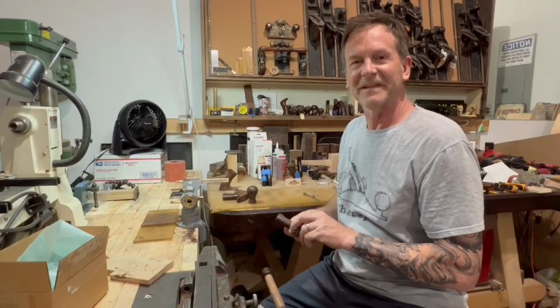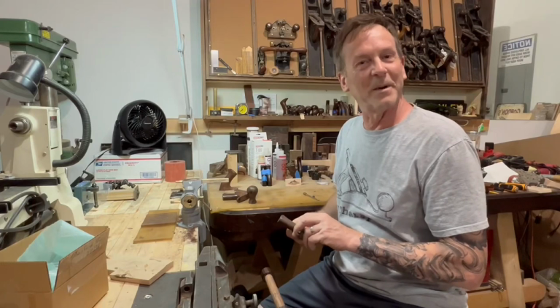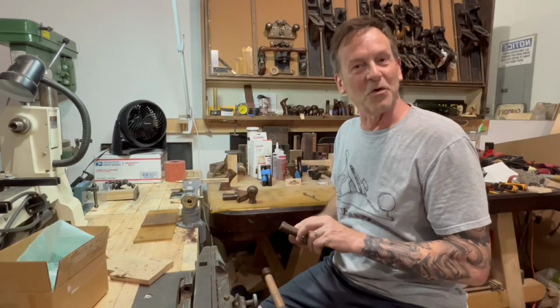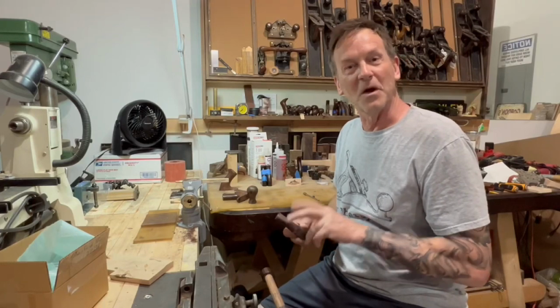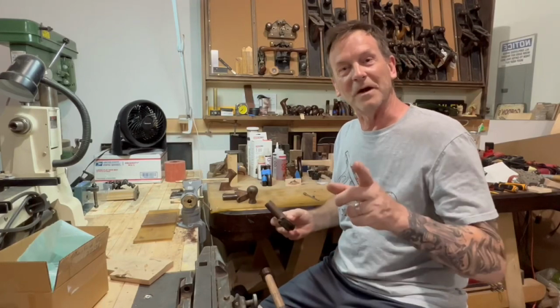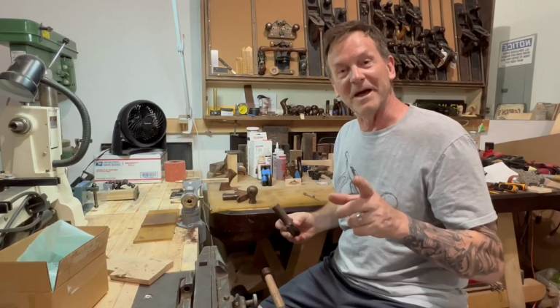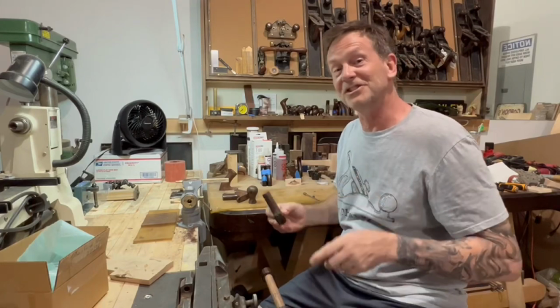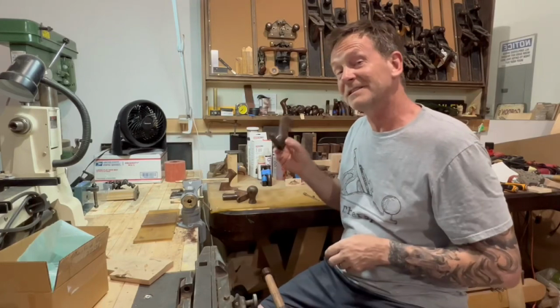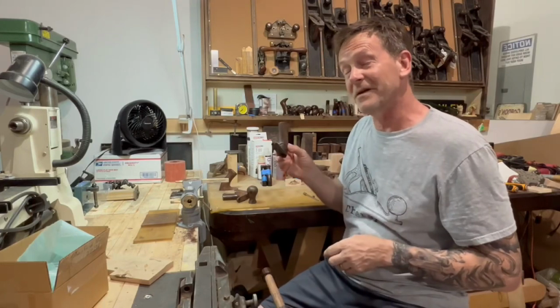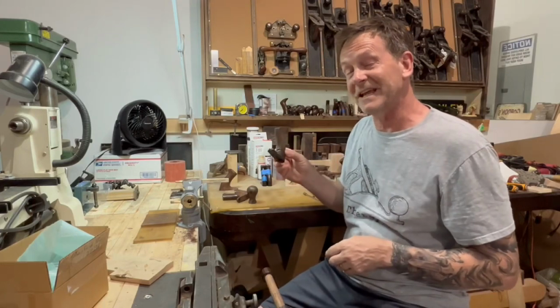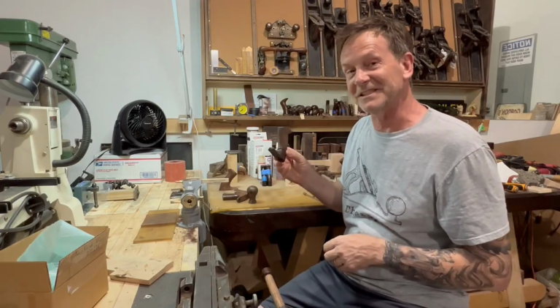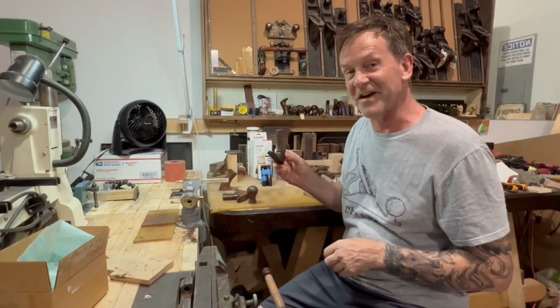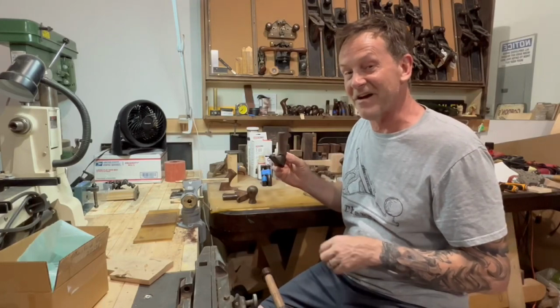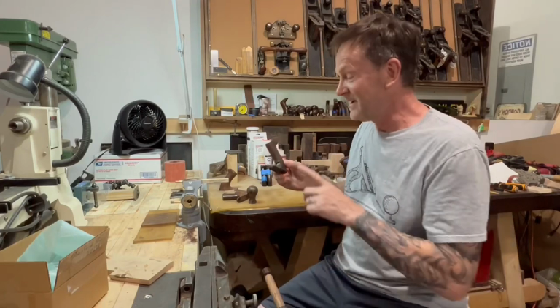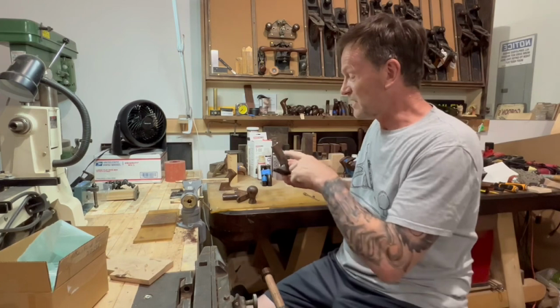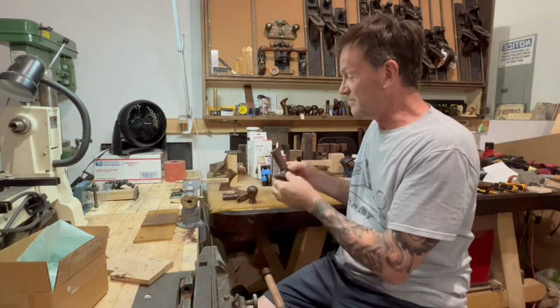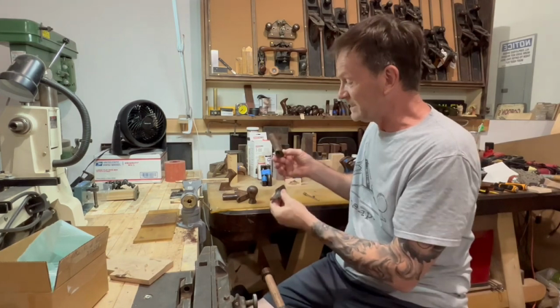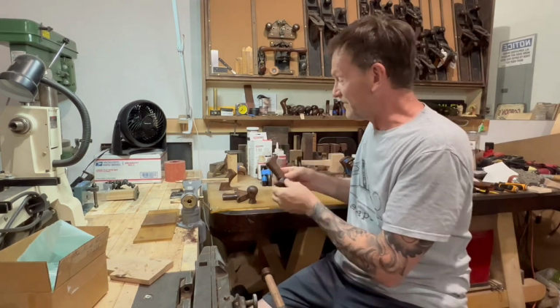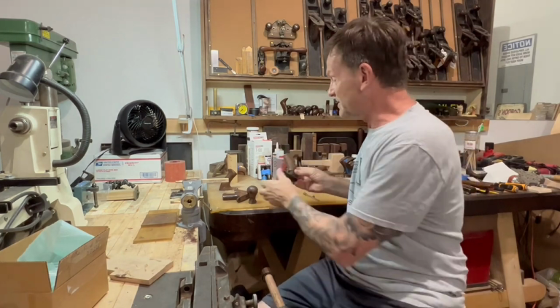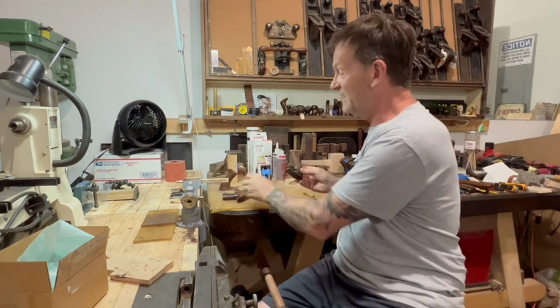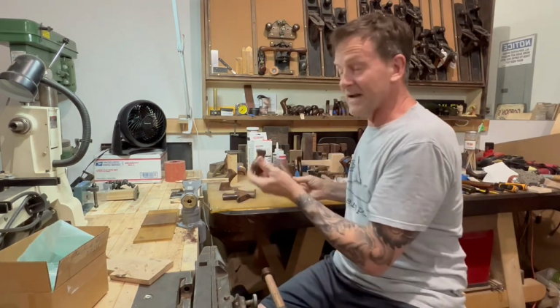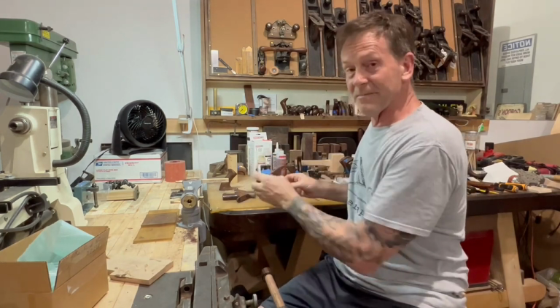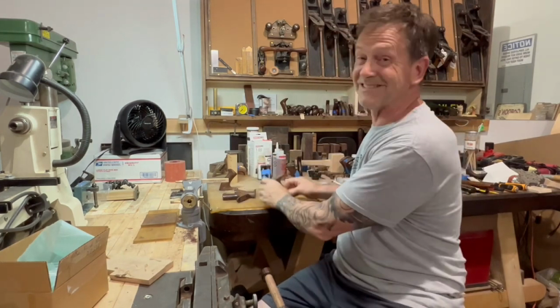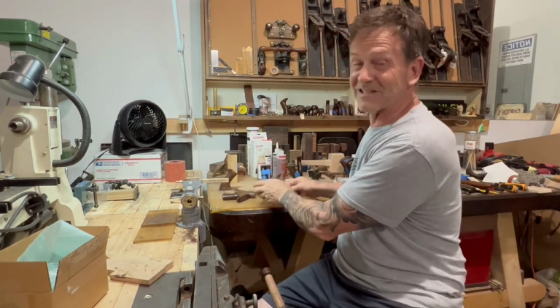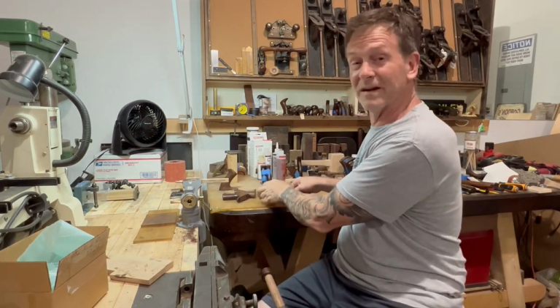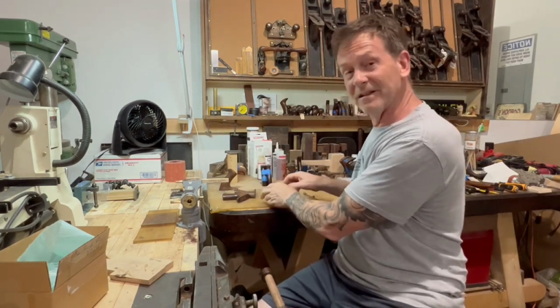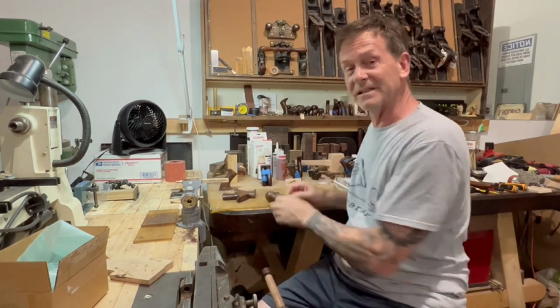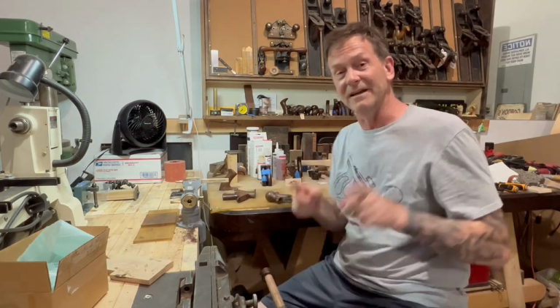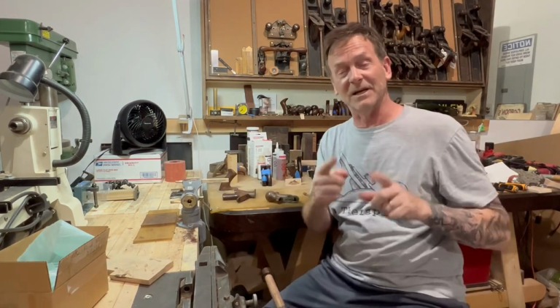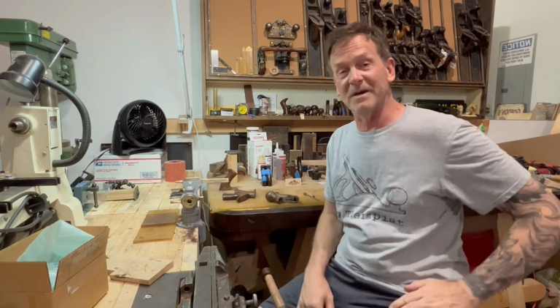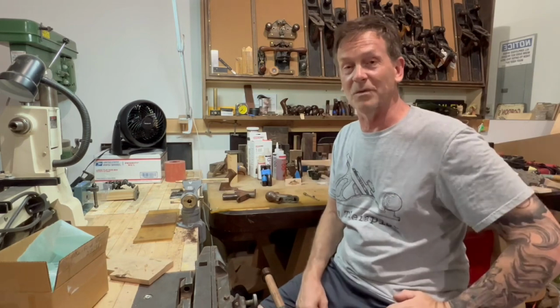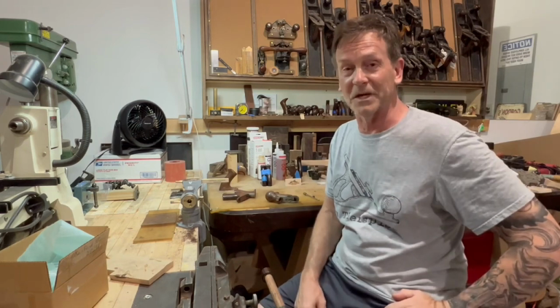Hey everybody, it's Gordon. Welcome to the bench. Tonight we have a Stanley 605.5 tote that needs a lot of attention, and a knob. It's a set, so we're going to handle it like a set. Stick with me, I'll show you what we're going to do.